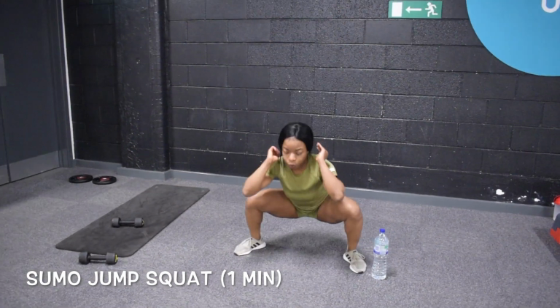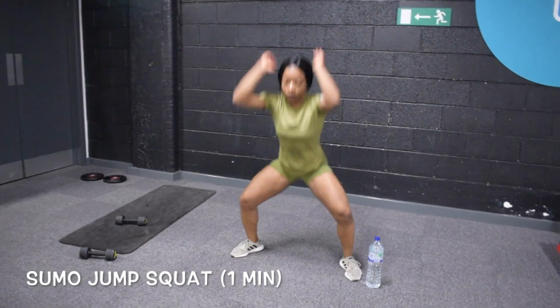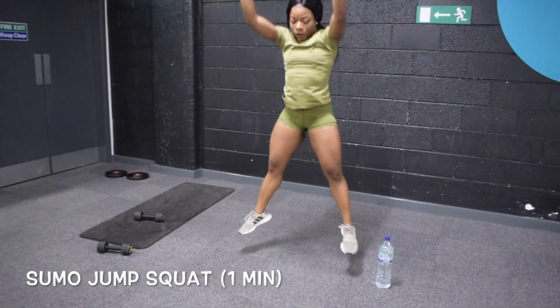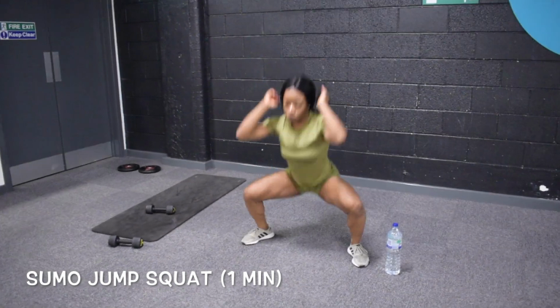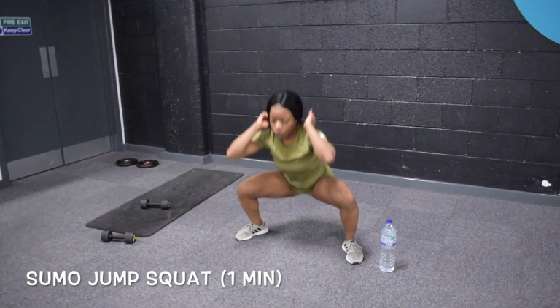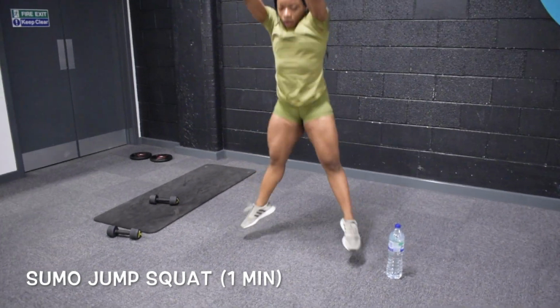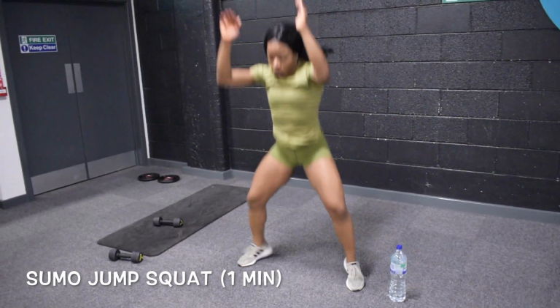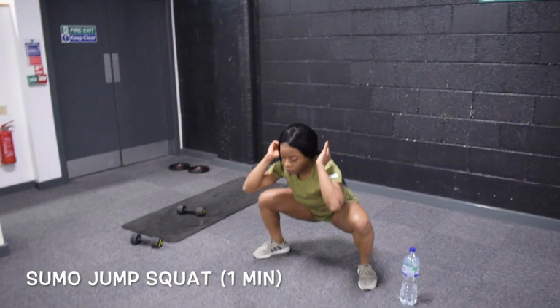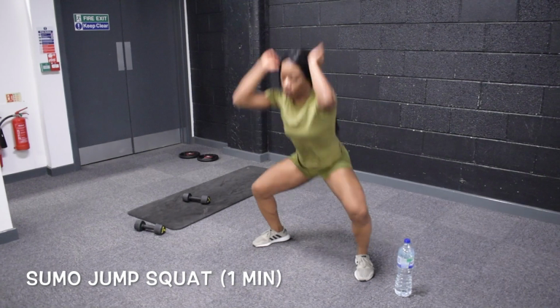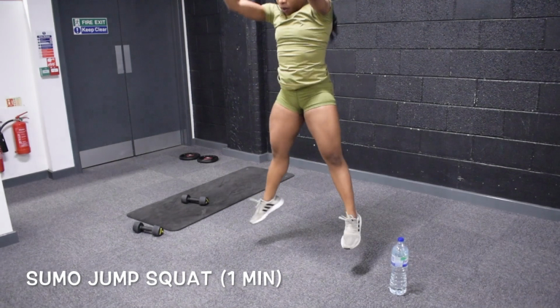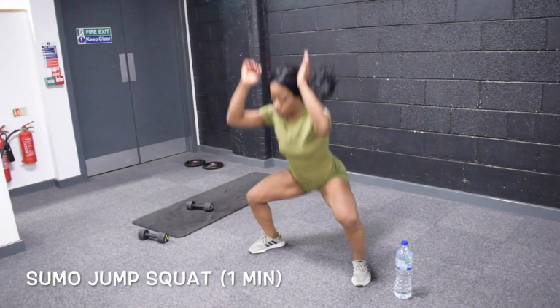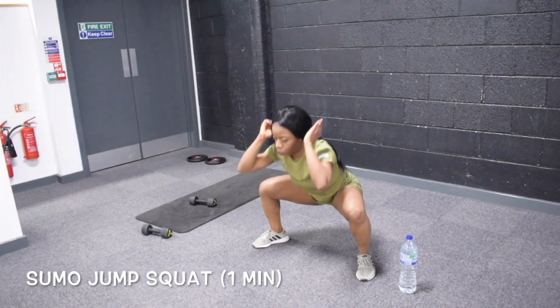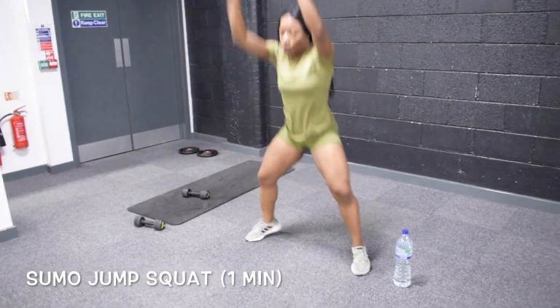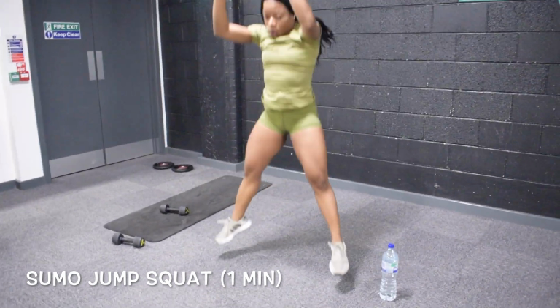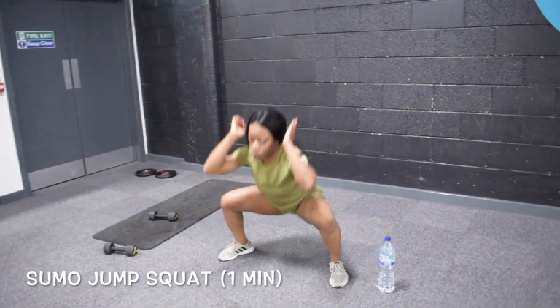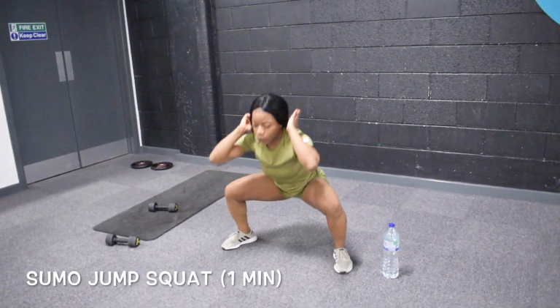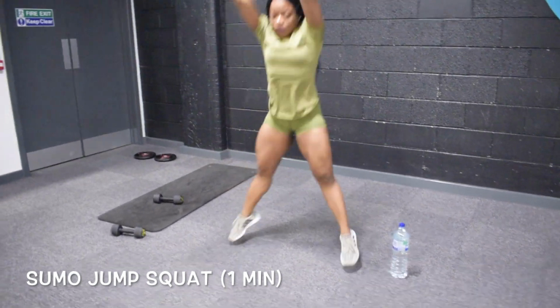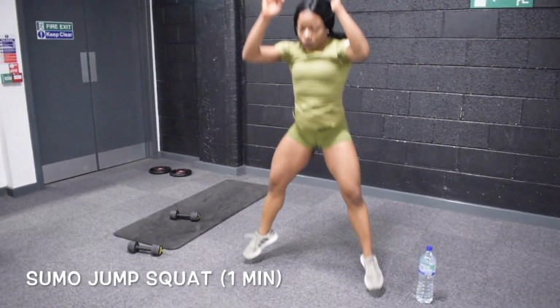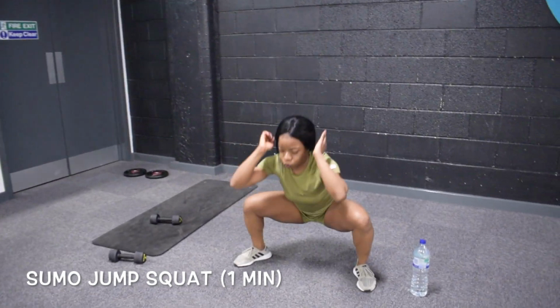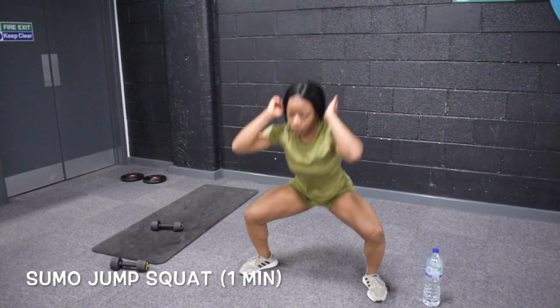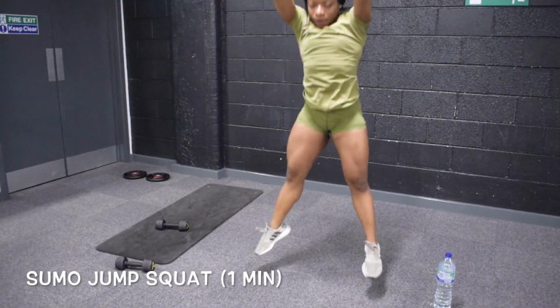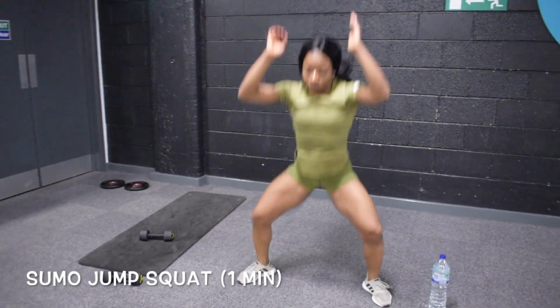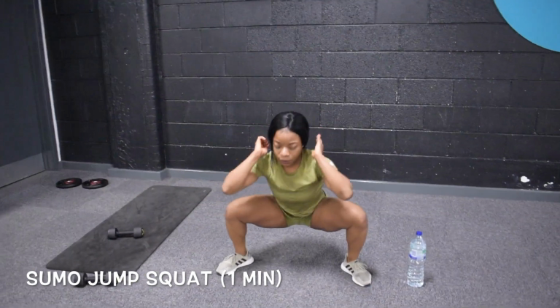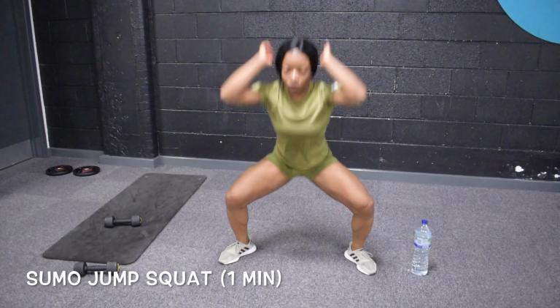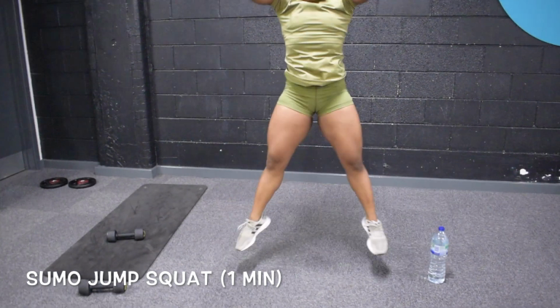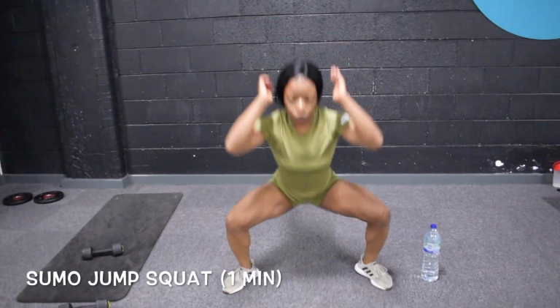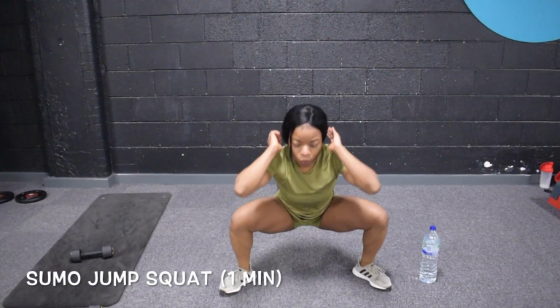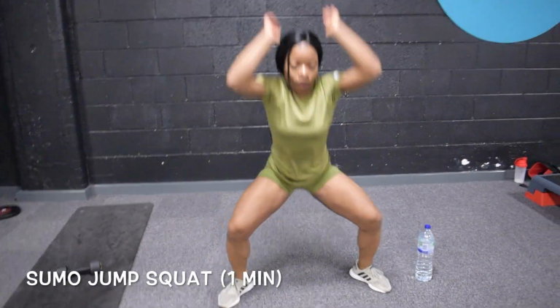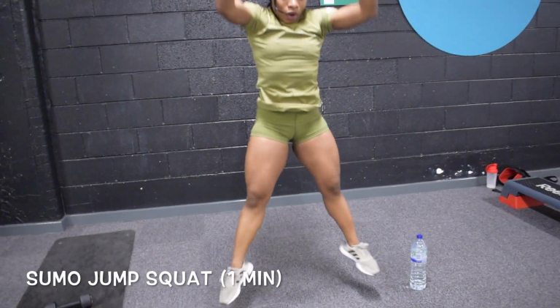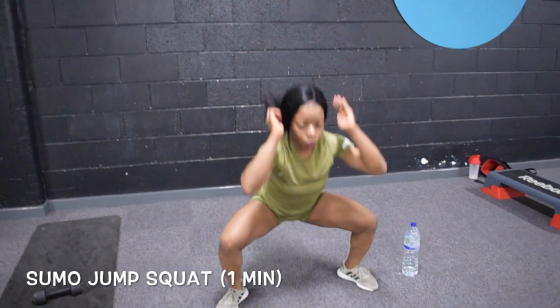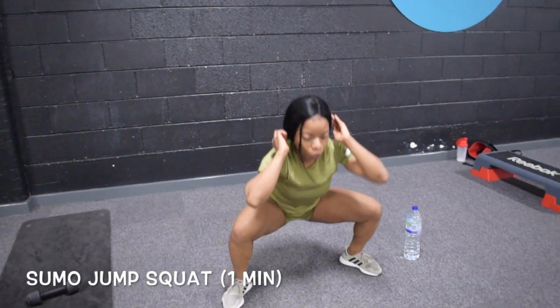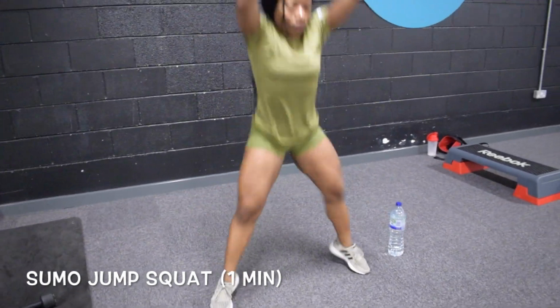This is one of my favourite exercises to do because it helps to tone the entire body — it's working your legs, your glutes, and when you jump up and push your hands up, it actually helps in toning your arms as well.